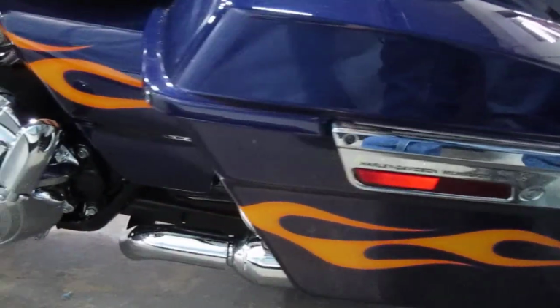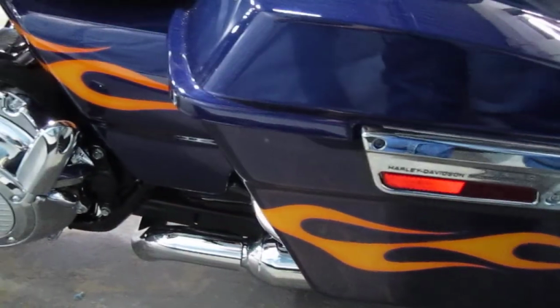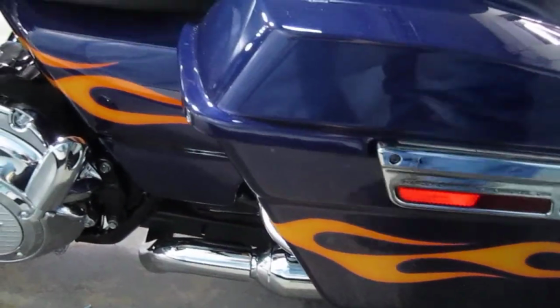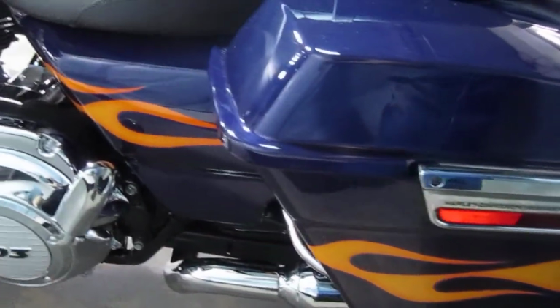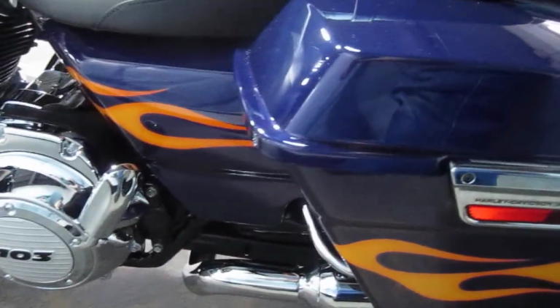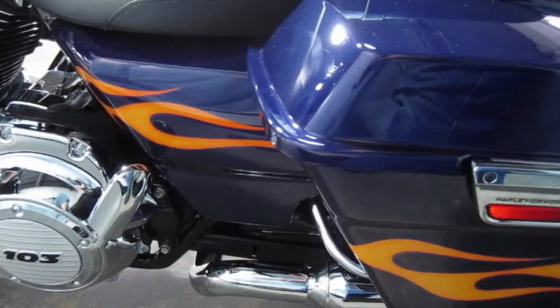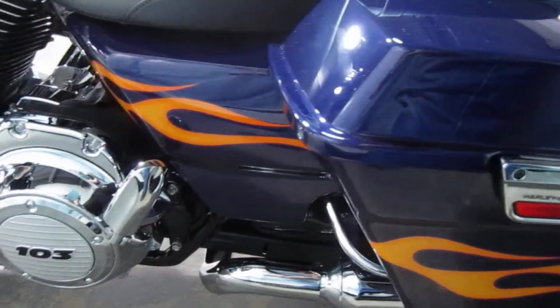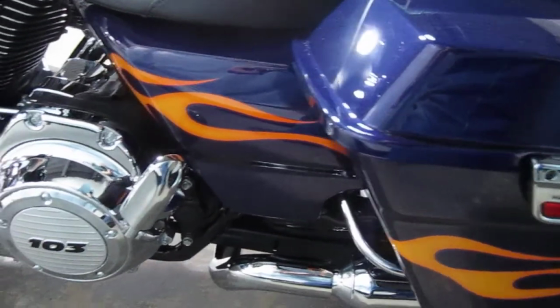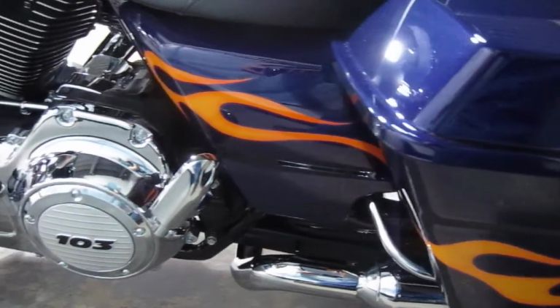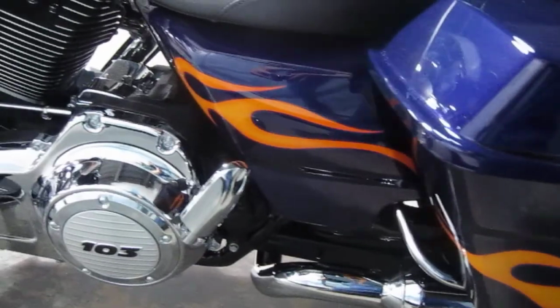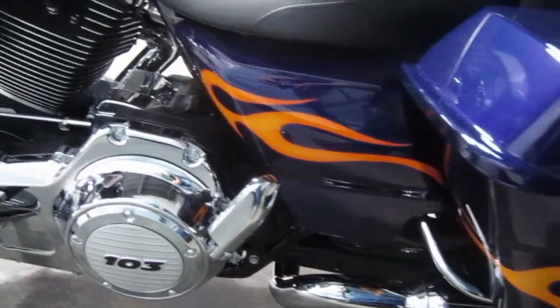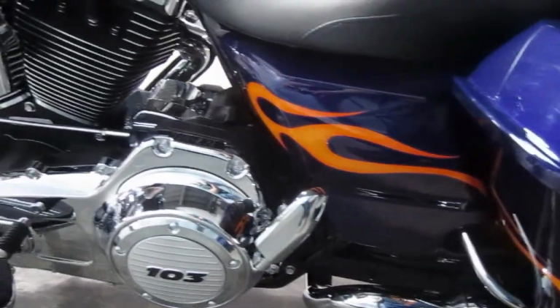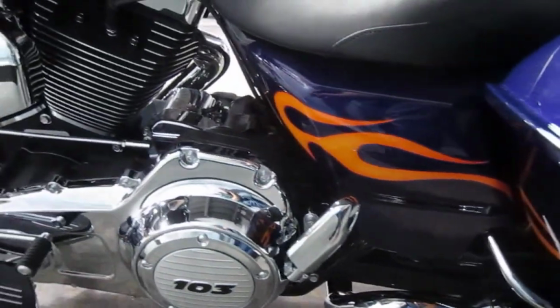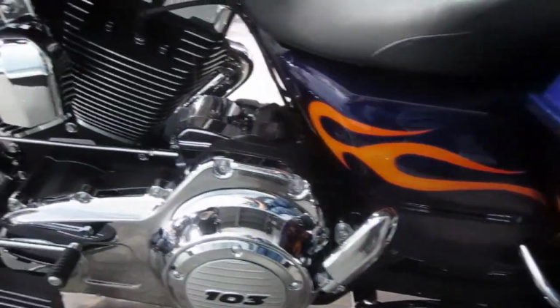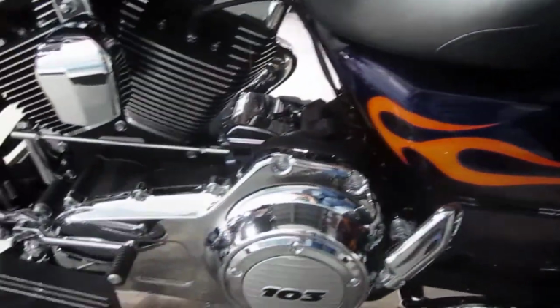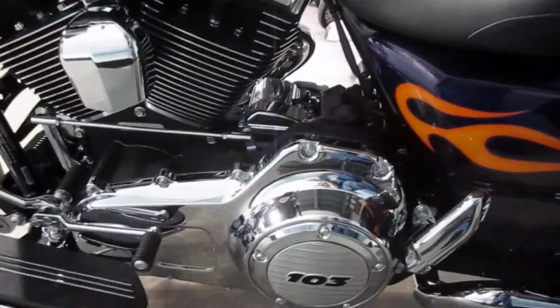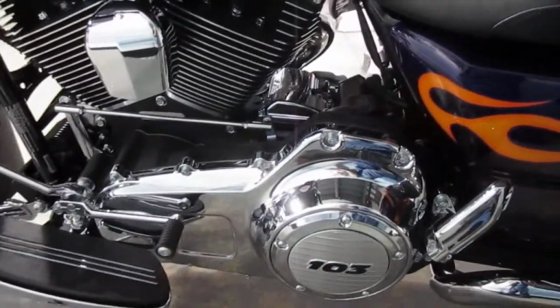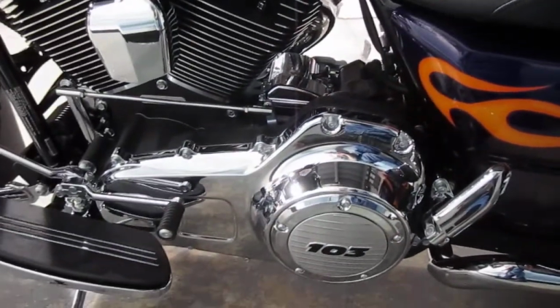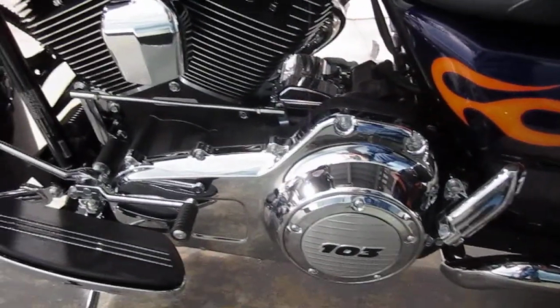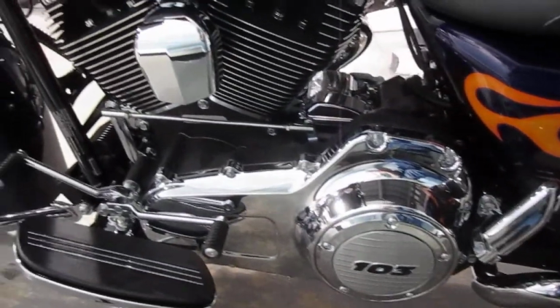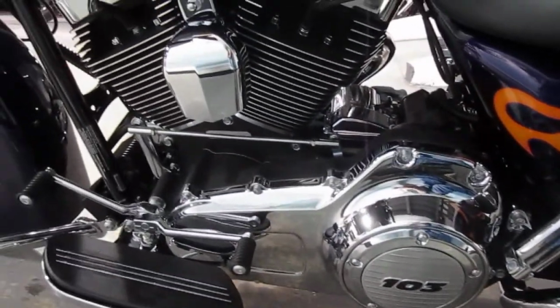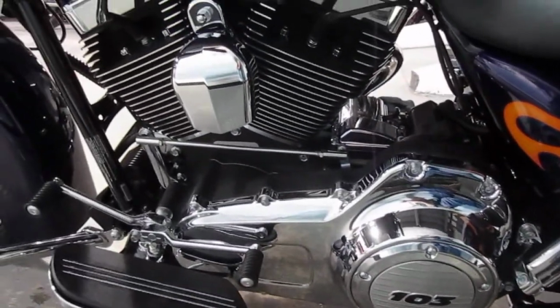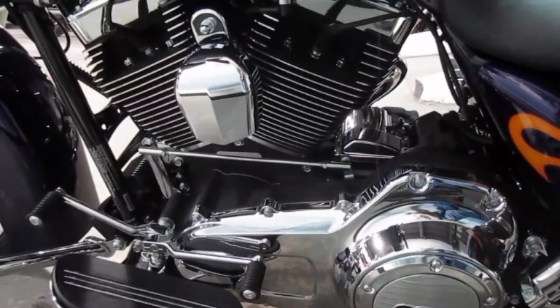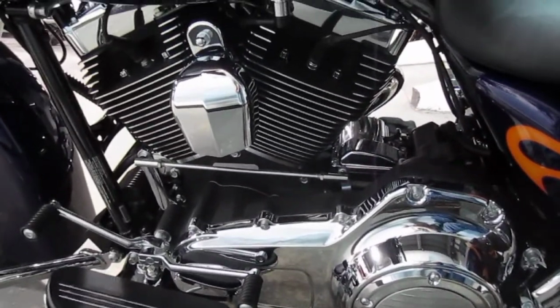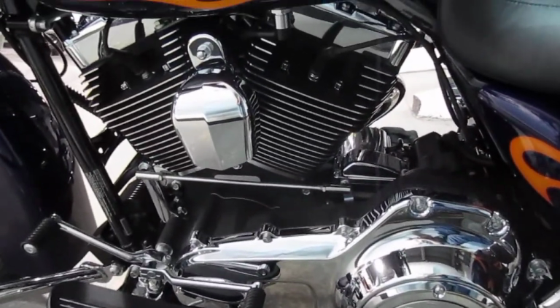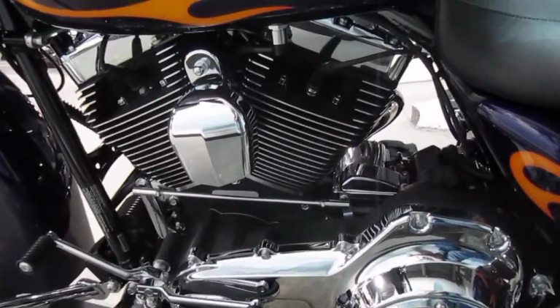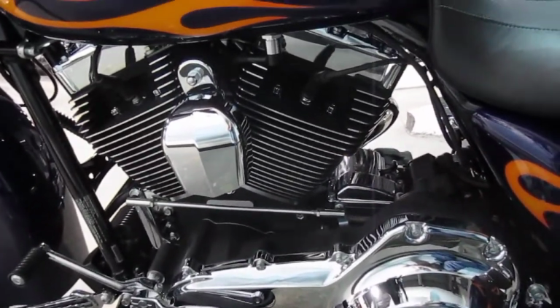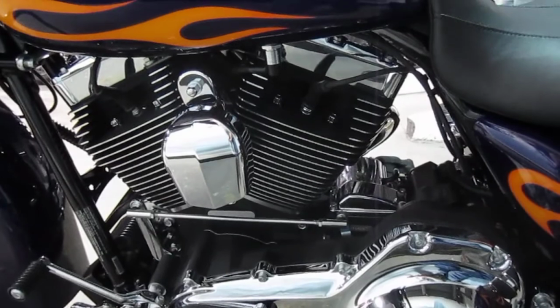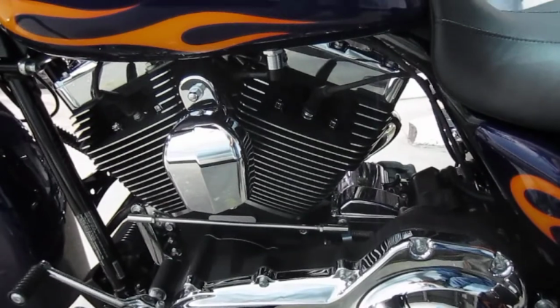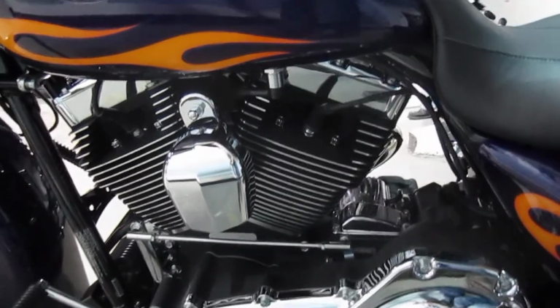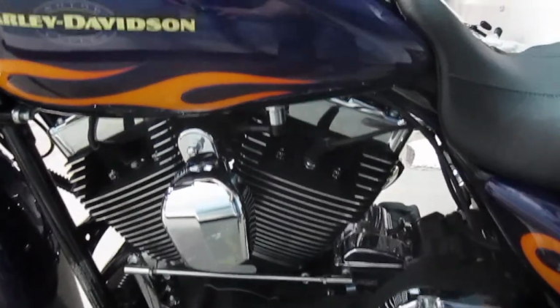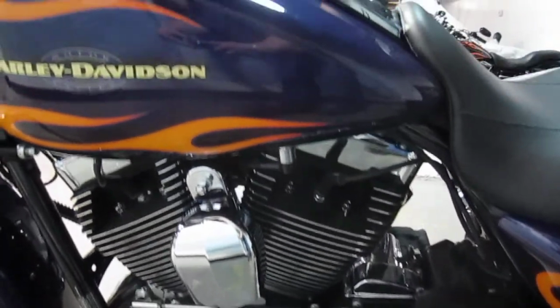Cool, they did the side covers too. Nice. 103 cubic inch, 6-speed cruise drive transmission.